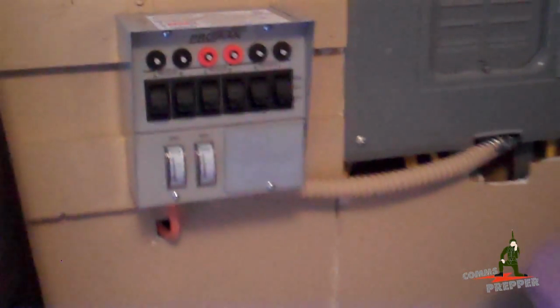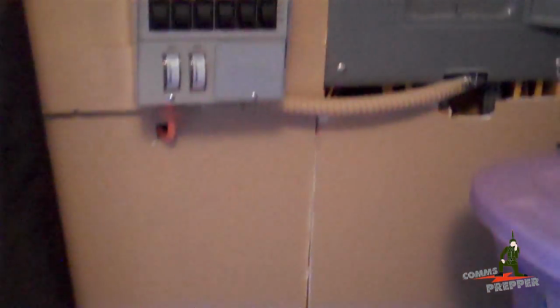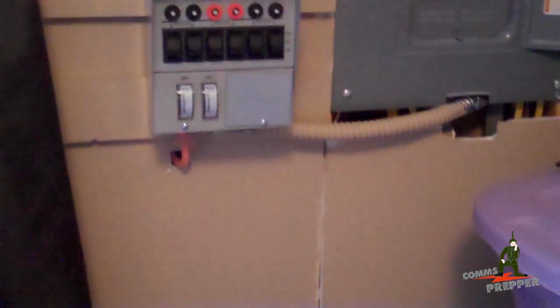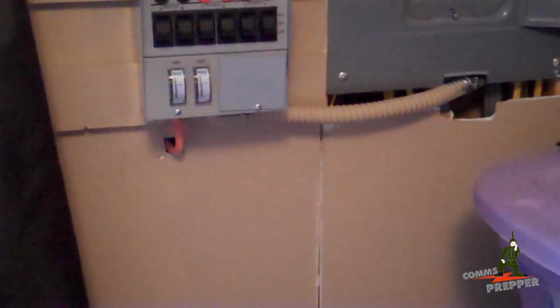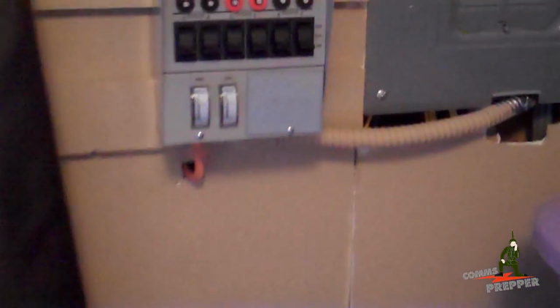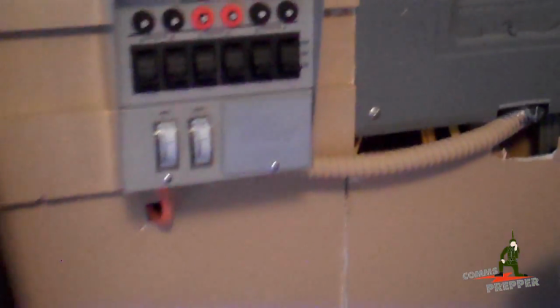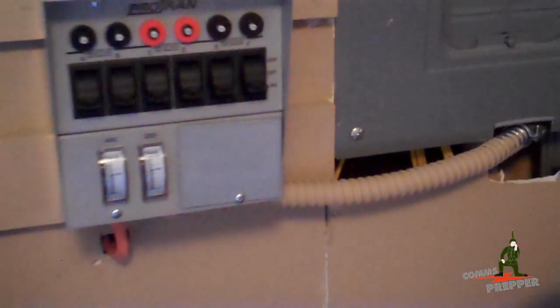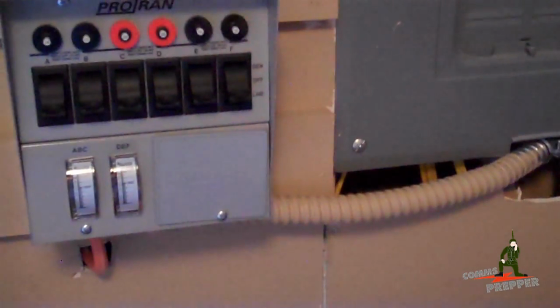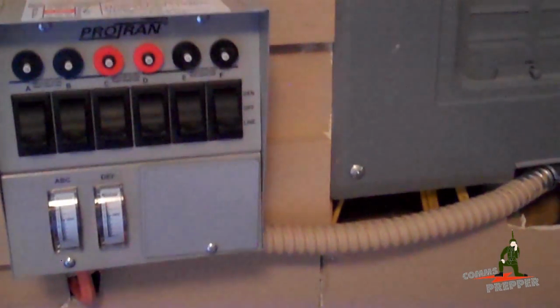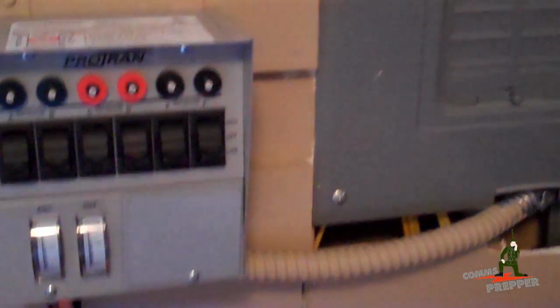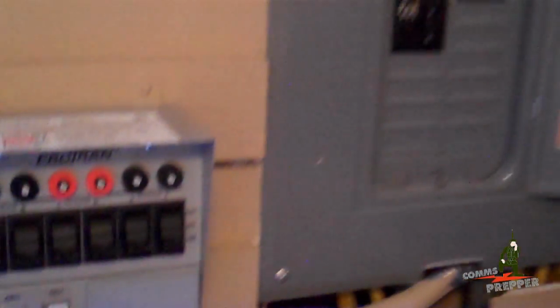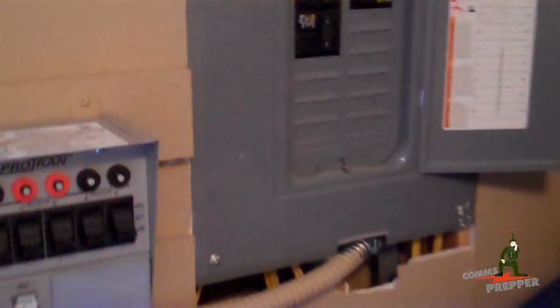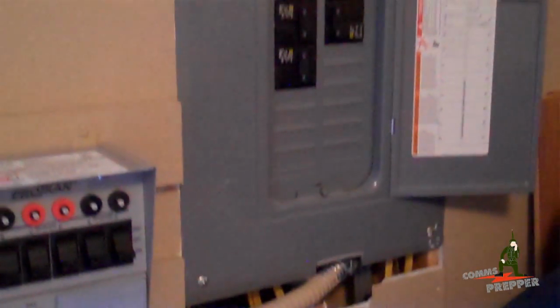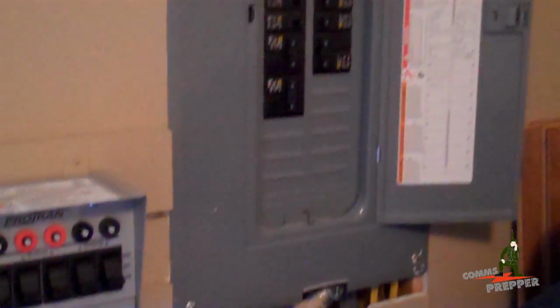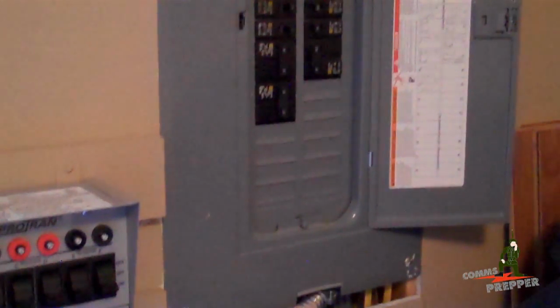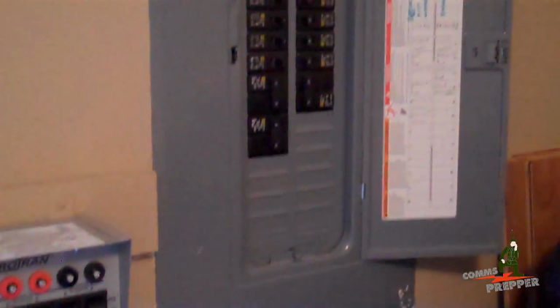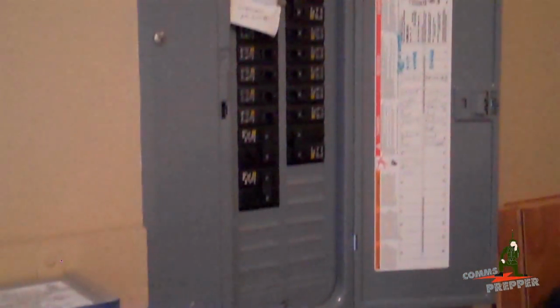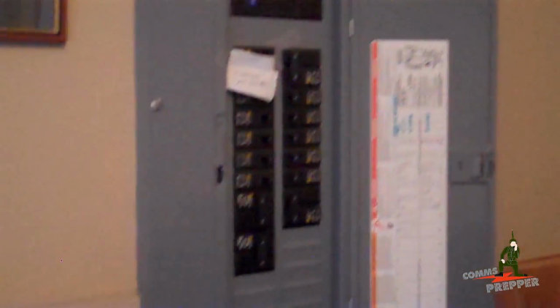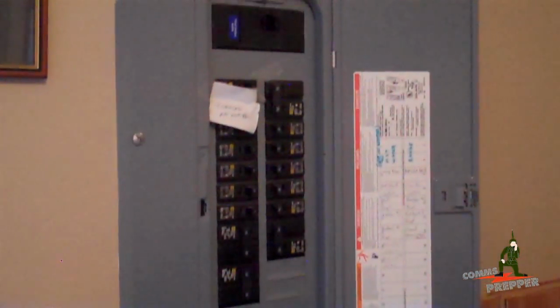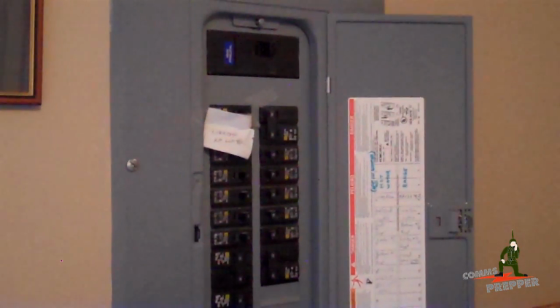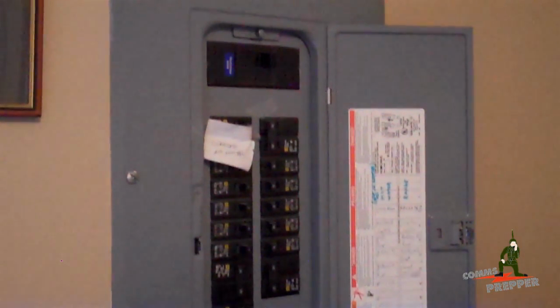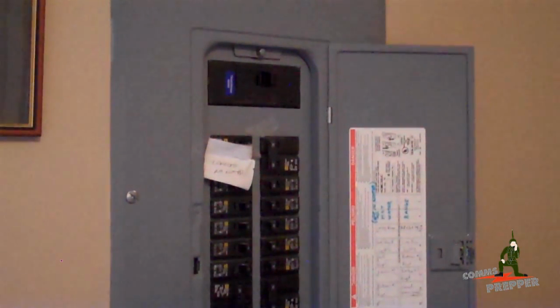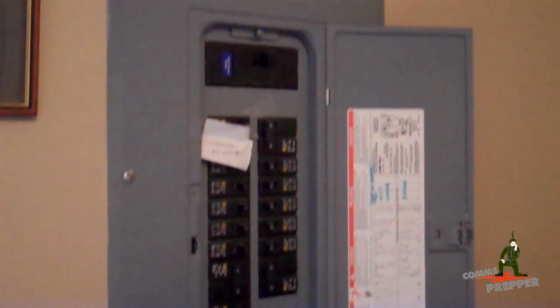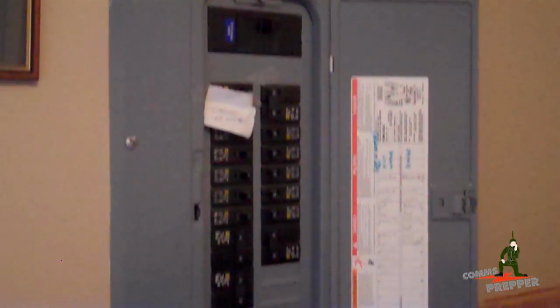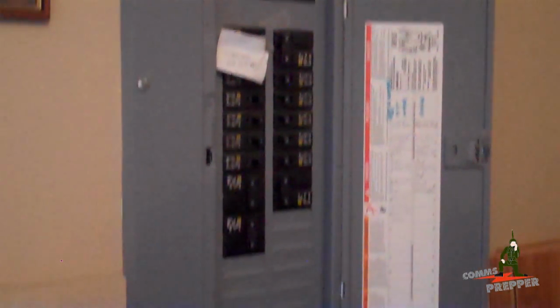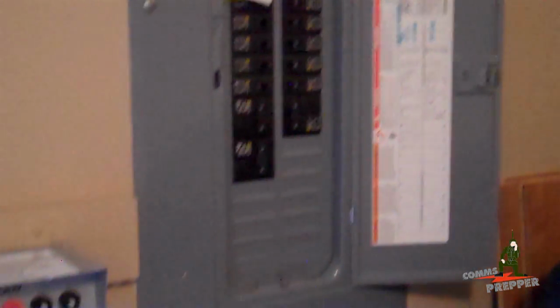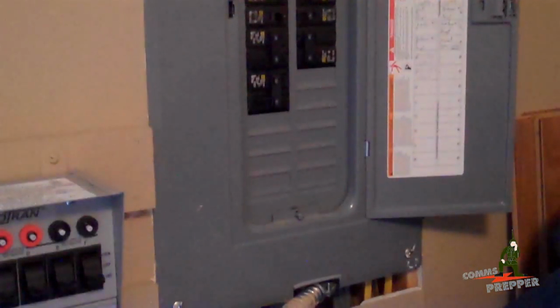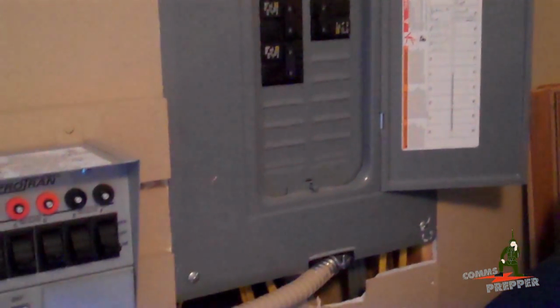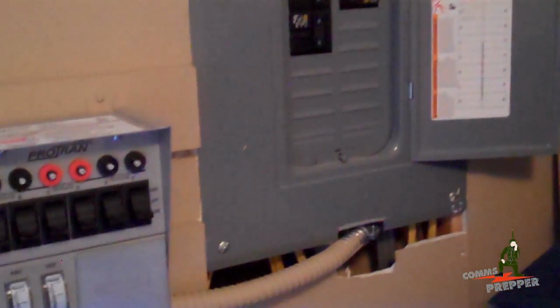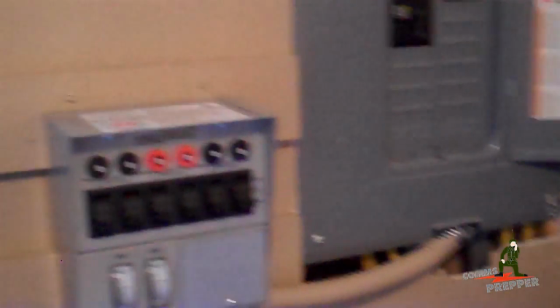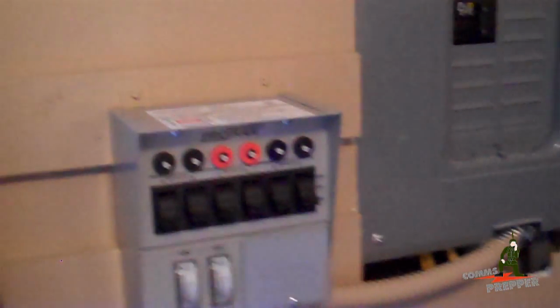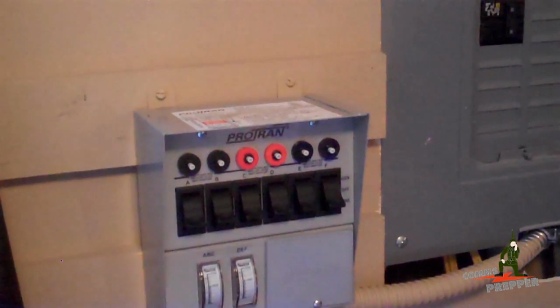The generator transfer switch seems to work quite well. And as always, thank you for watching my videos and subscribing to my channel. This has been the Comms Prepper with a video on the manual generator transfer switch put out by Reliance.